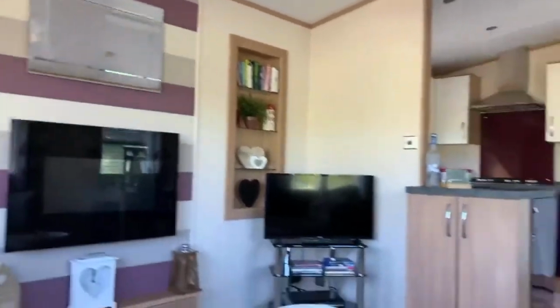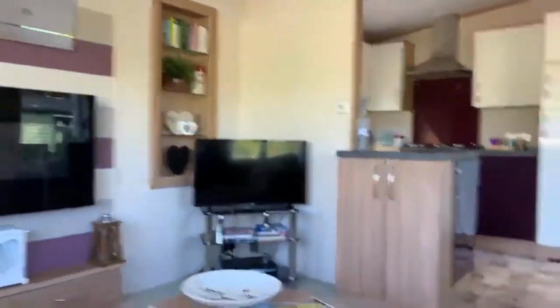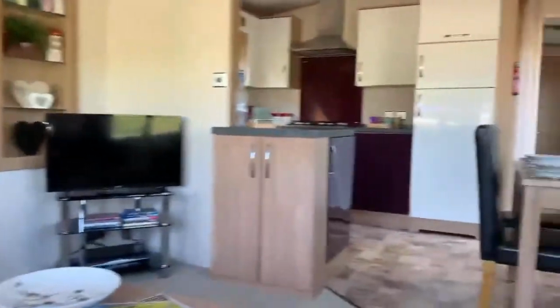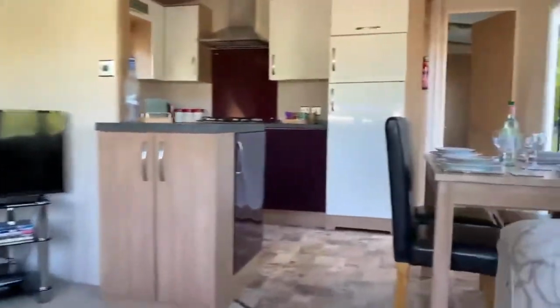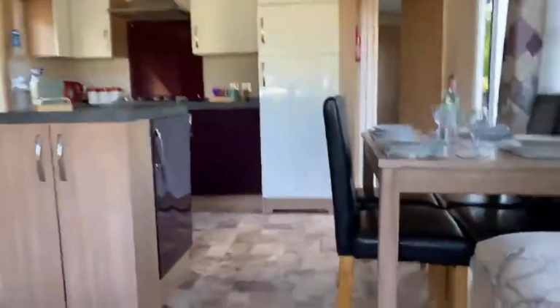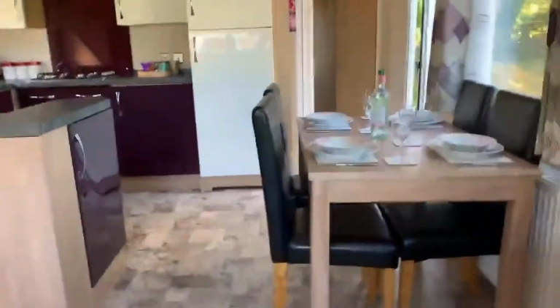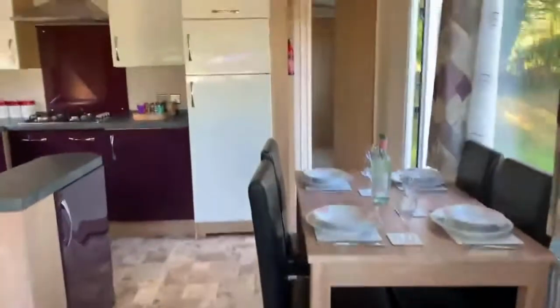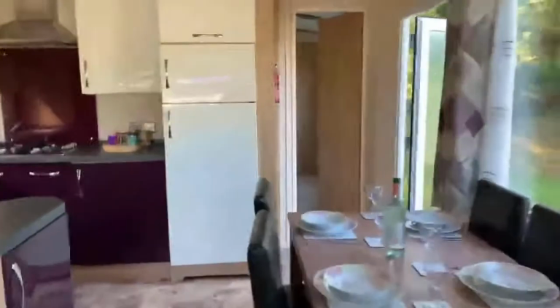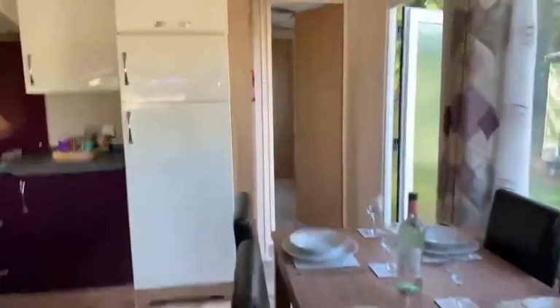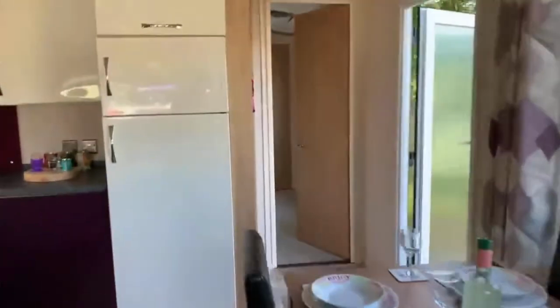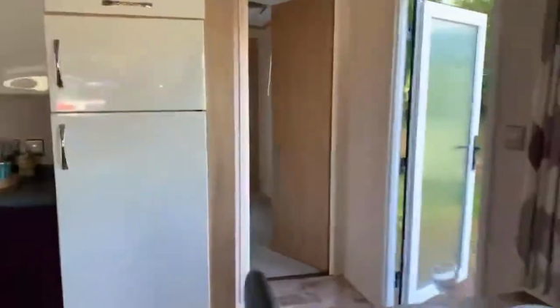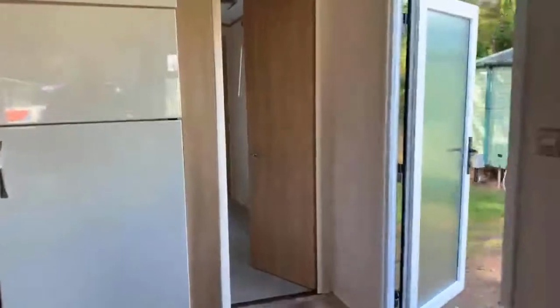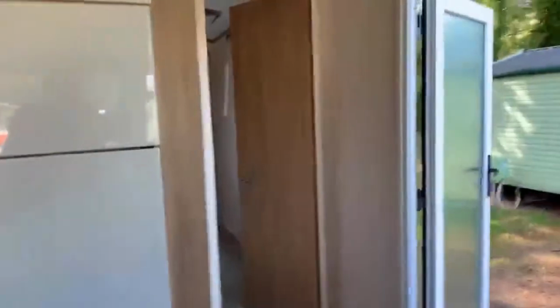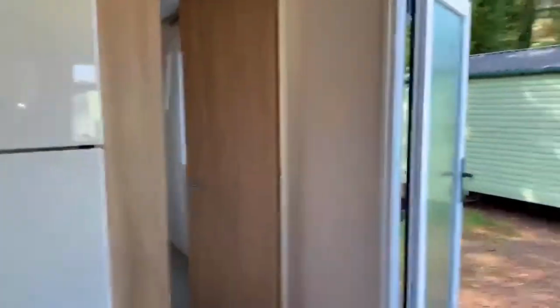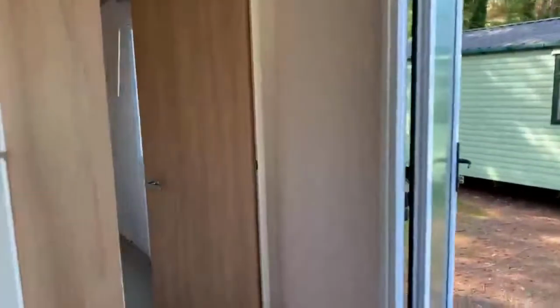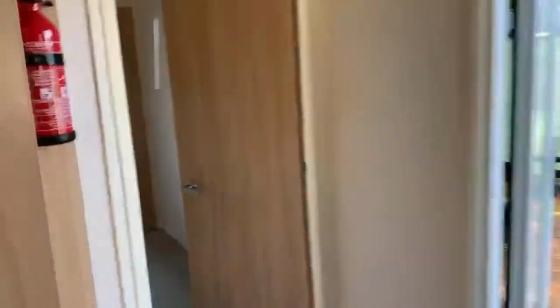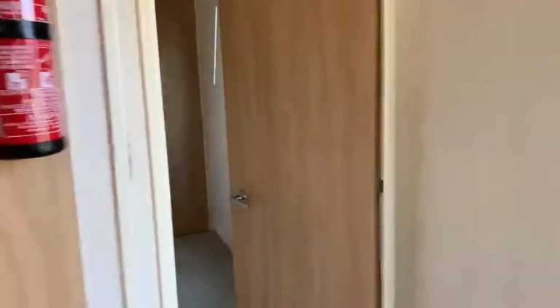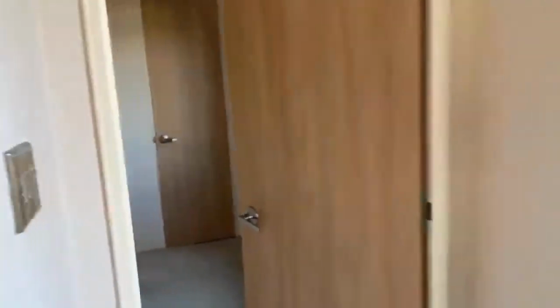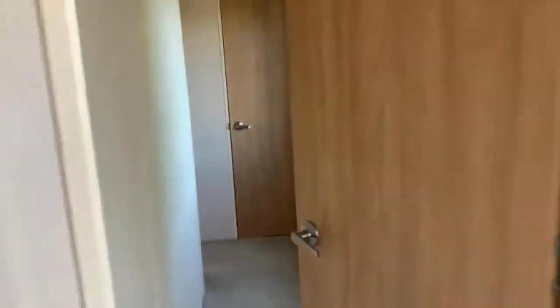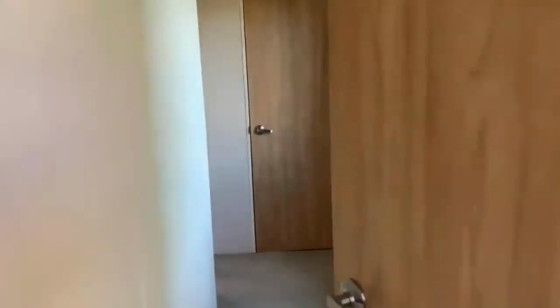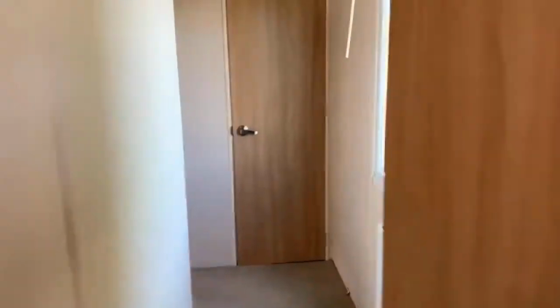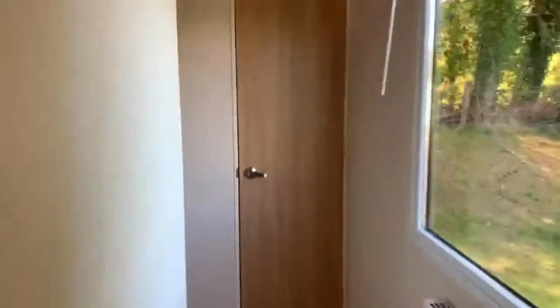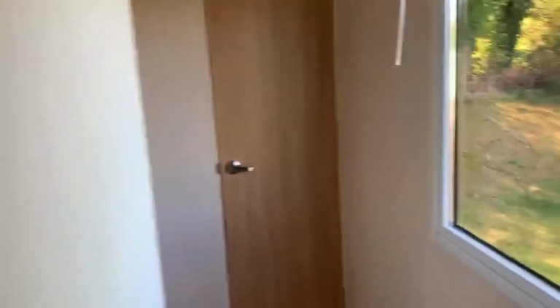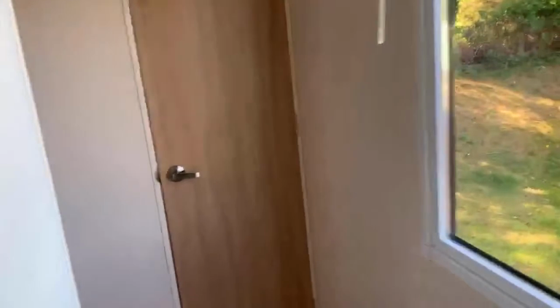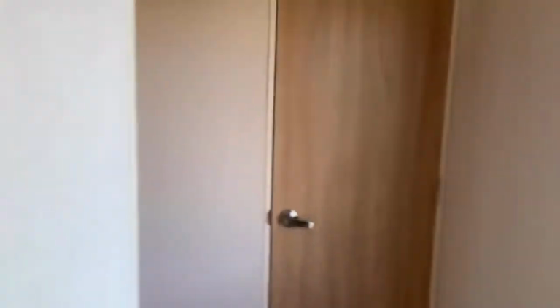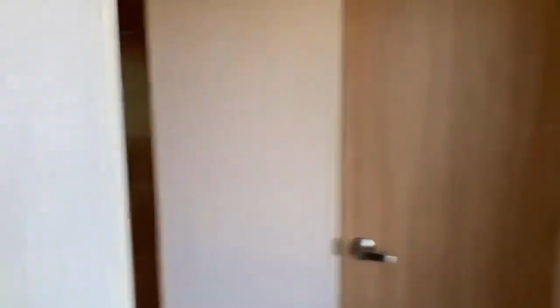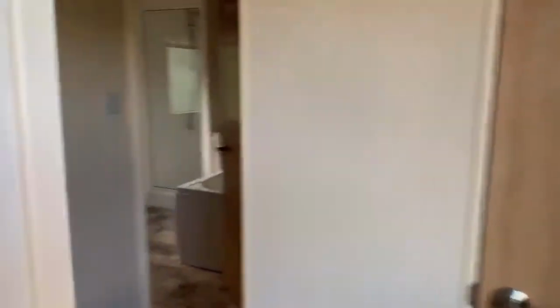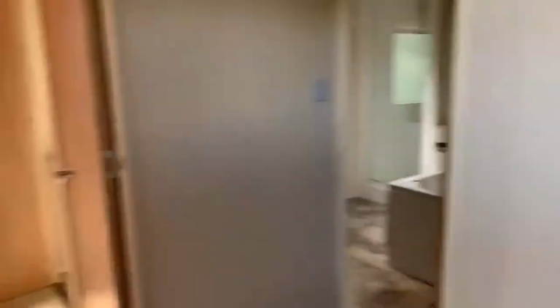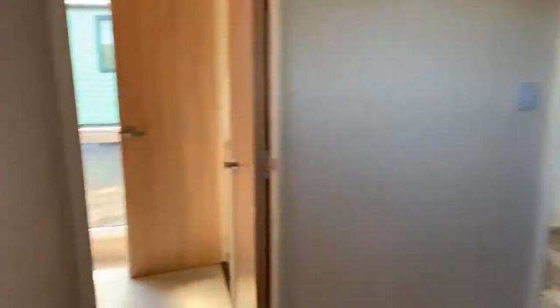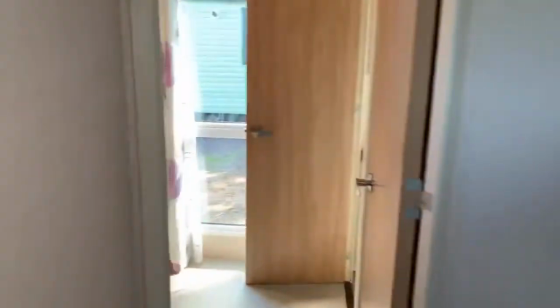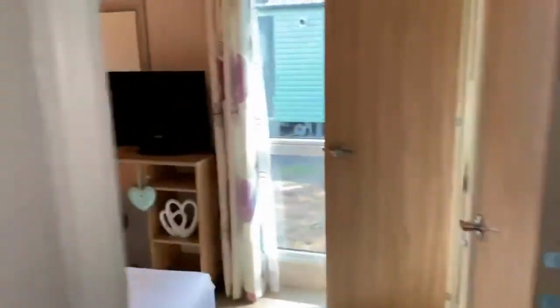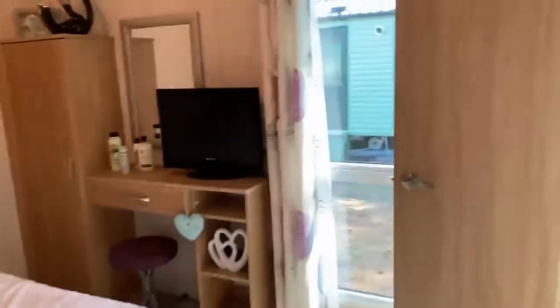Let's have a little look through the other side. As you come down through the hallway on your left hand side, it takes us around to your master bedroom.